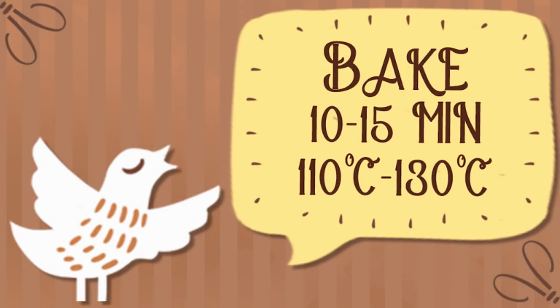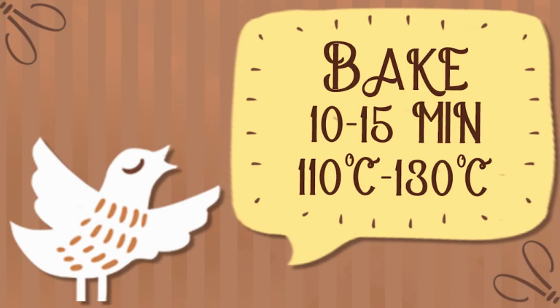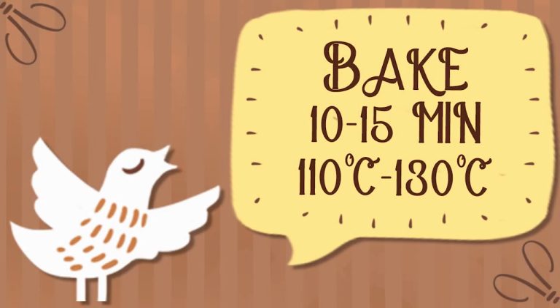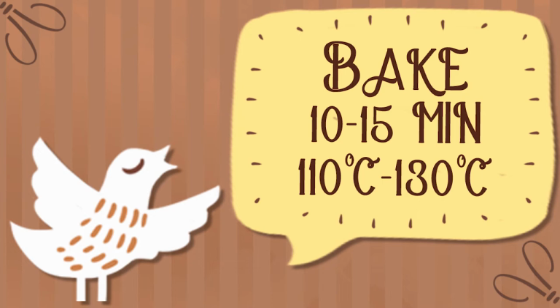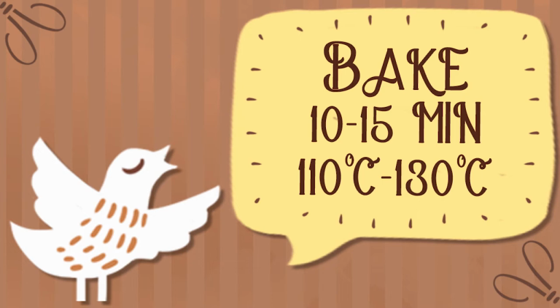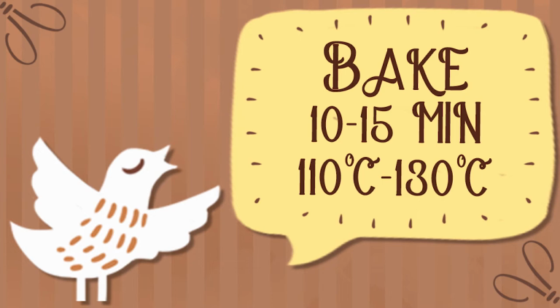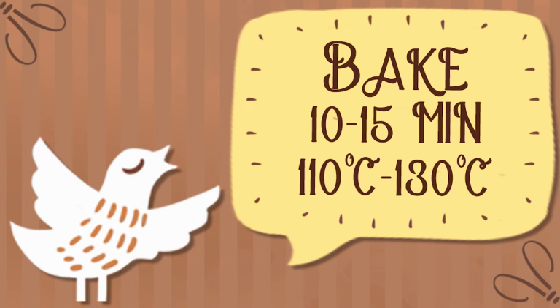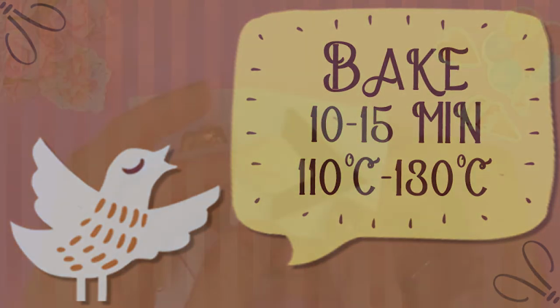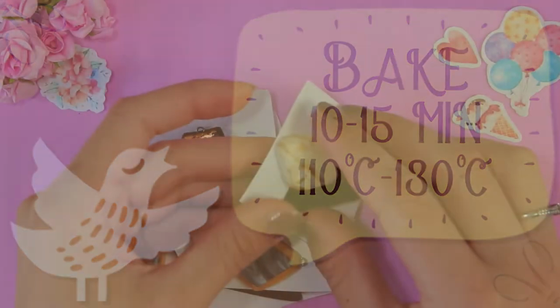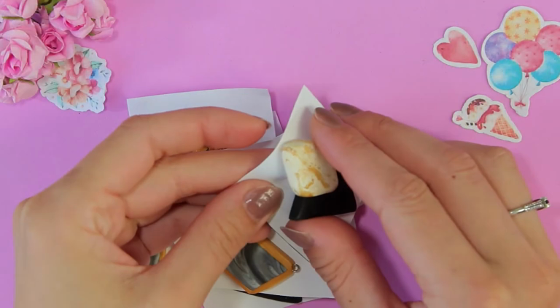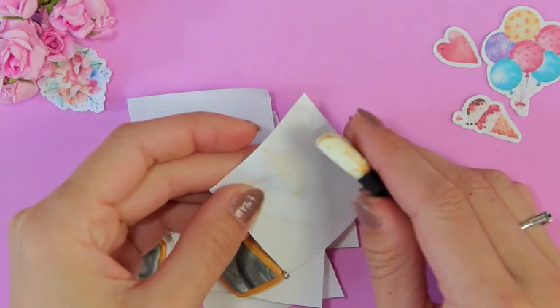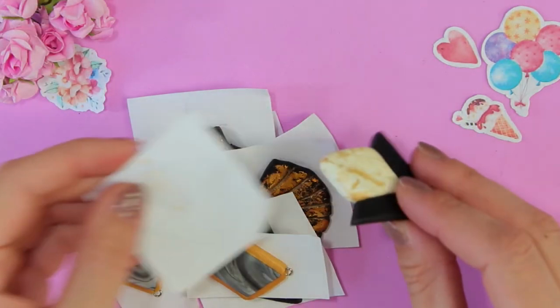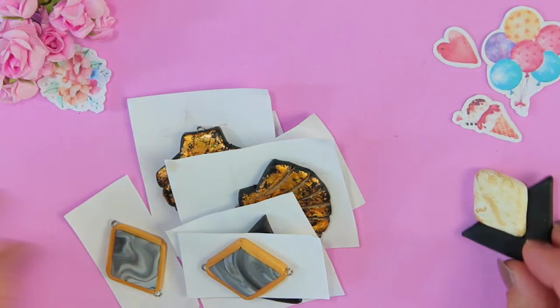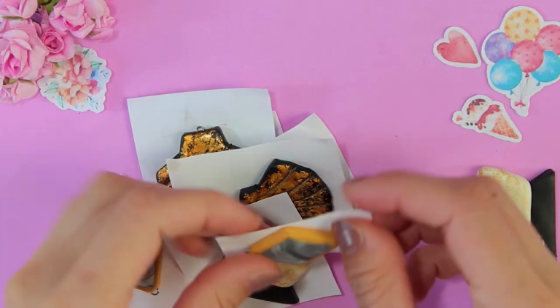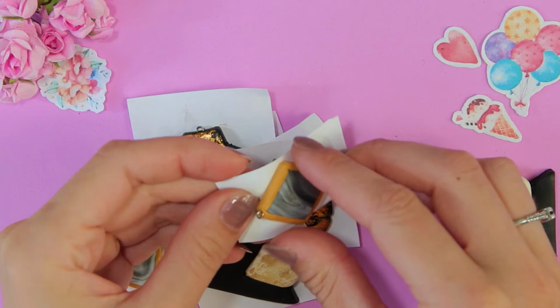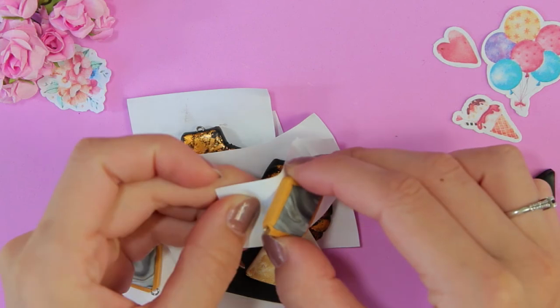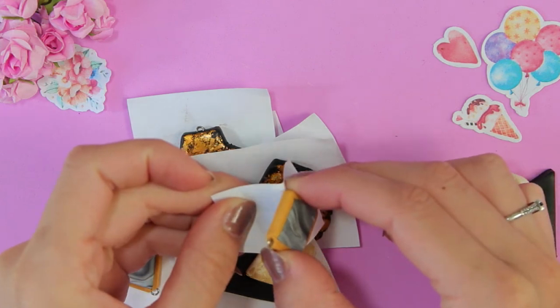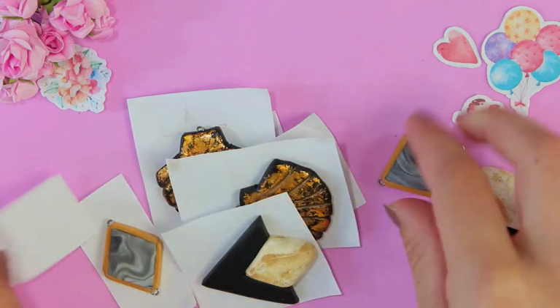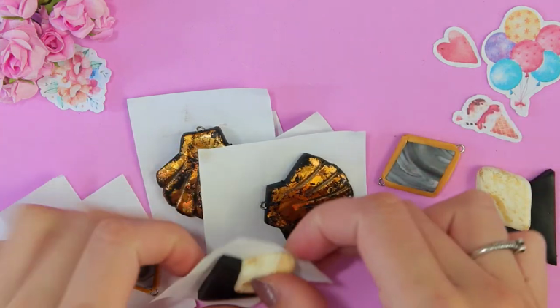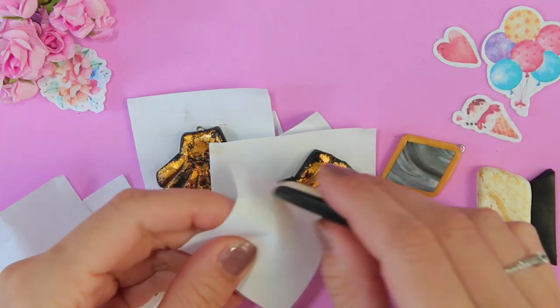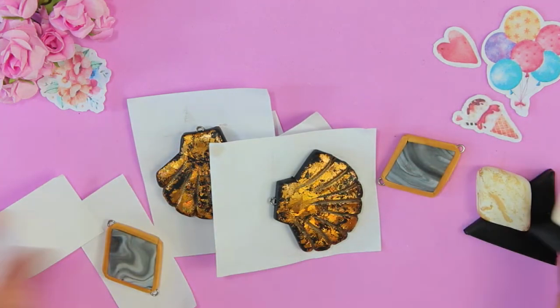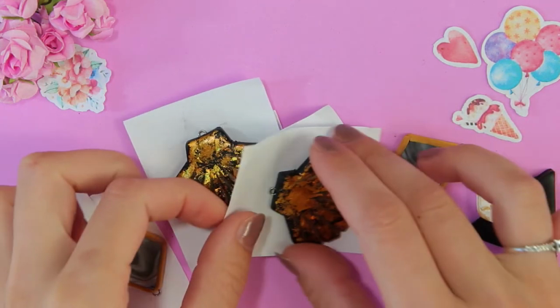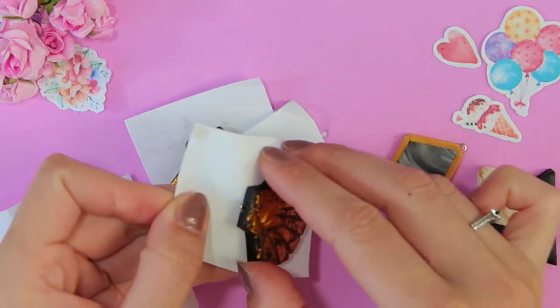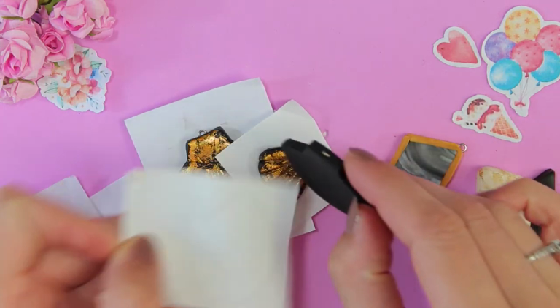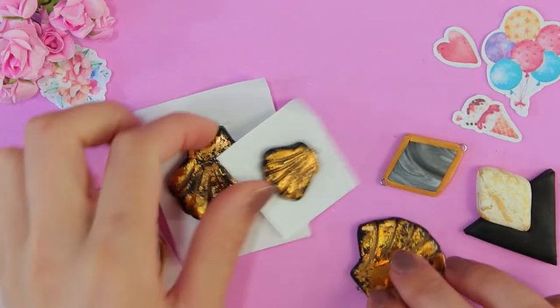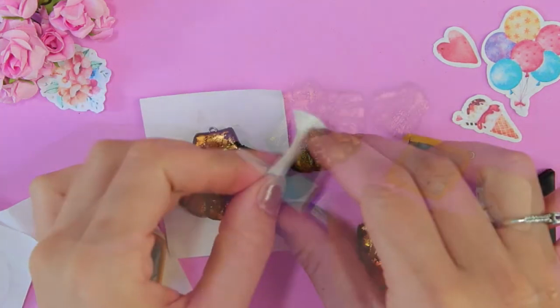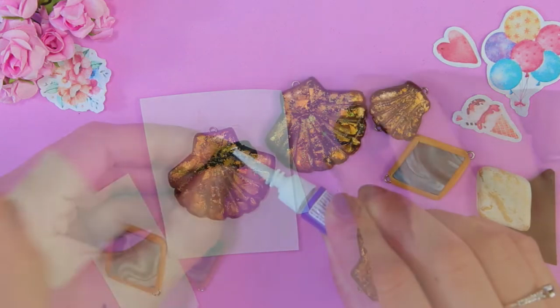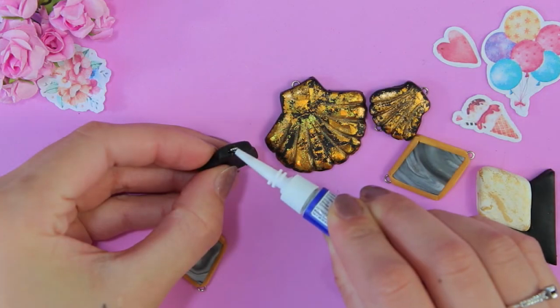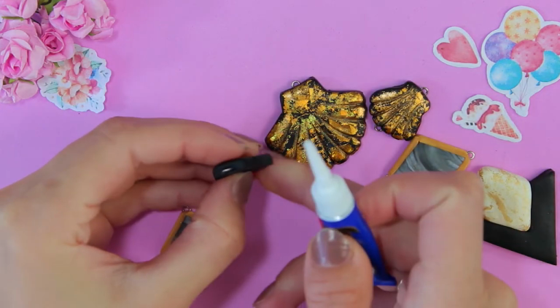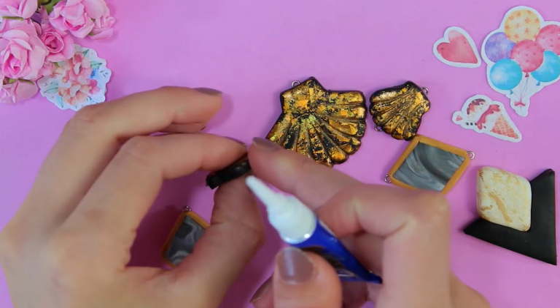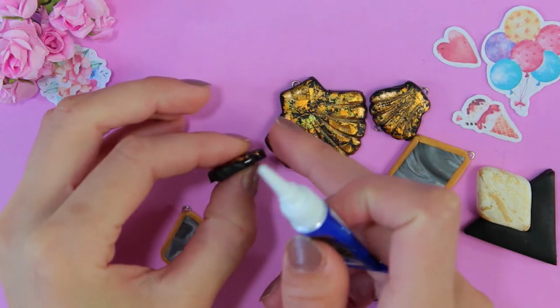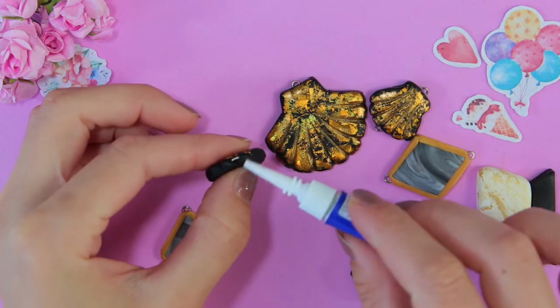Bake all details of the earrings in the oven. Then fix with super glue.